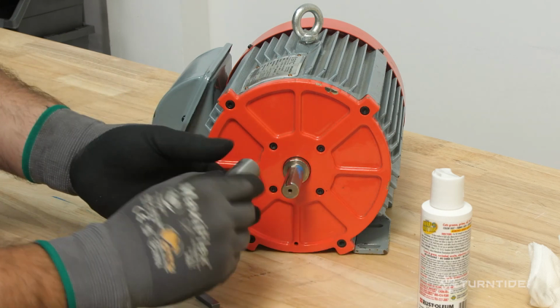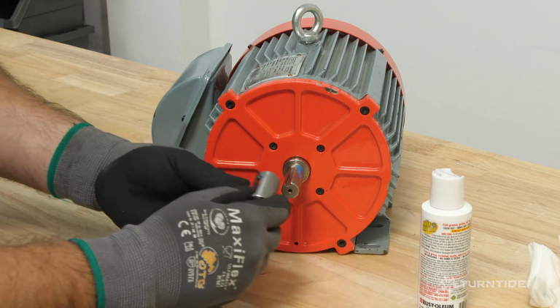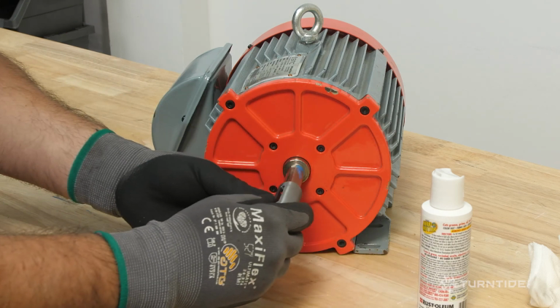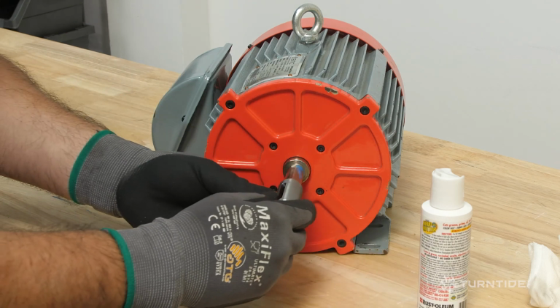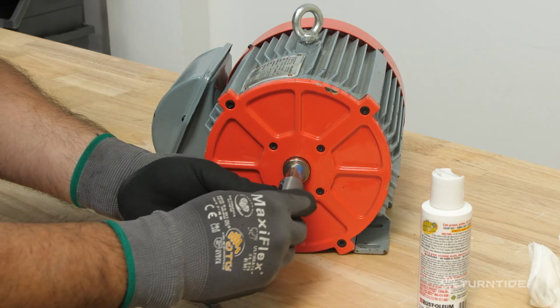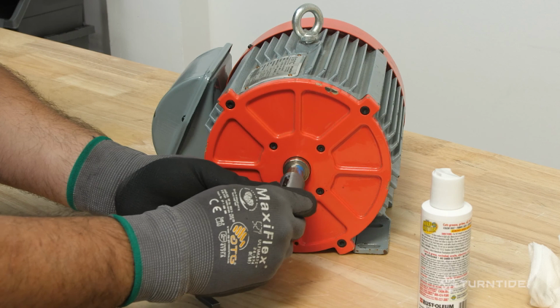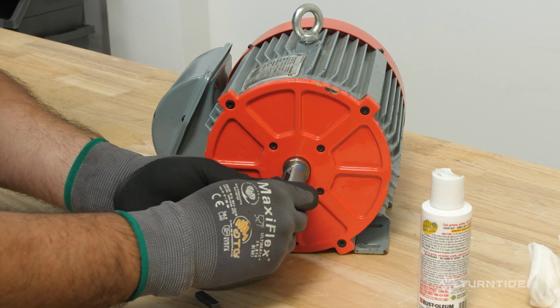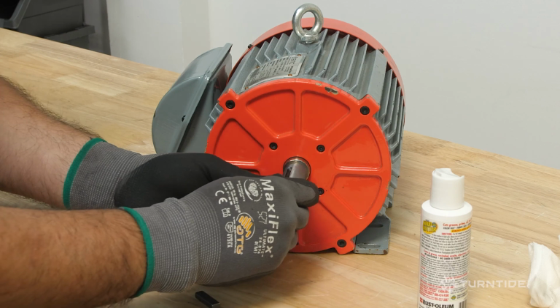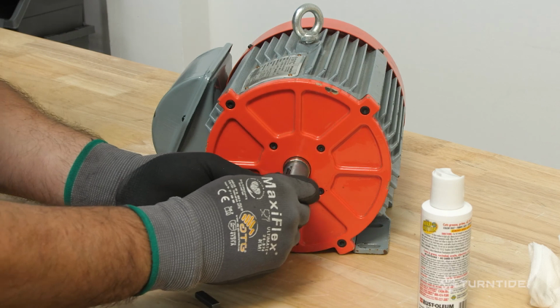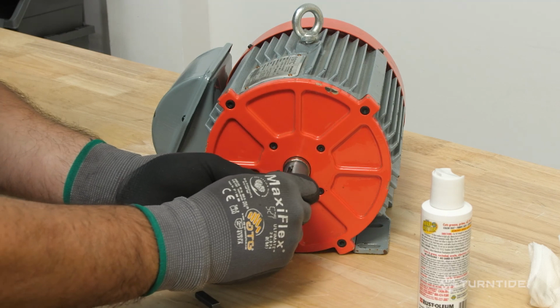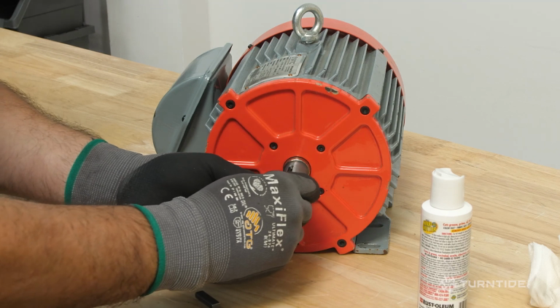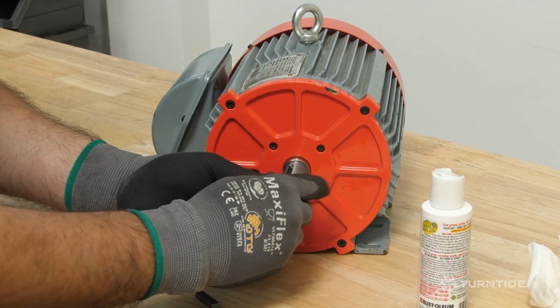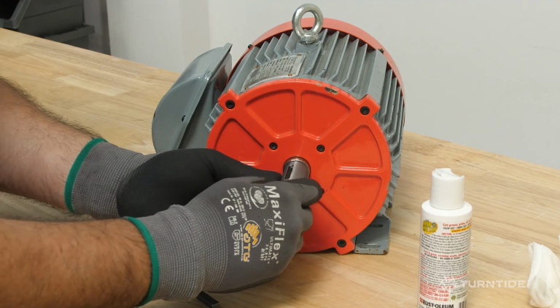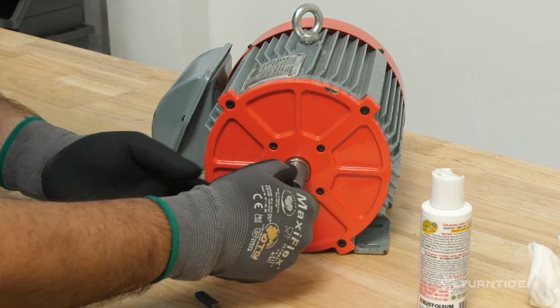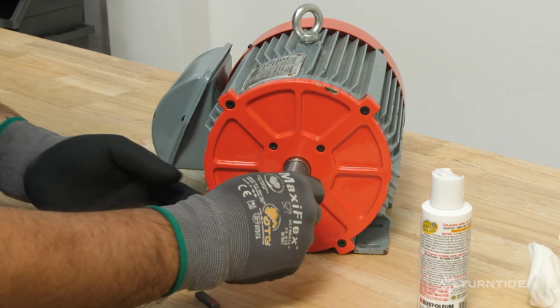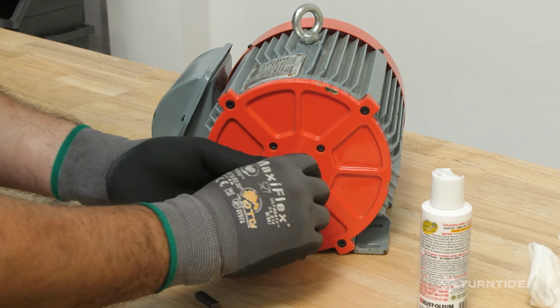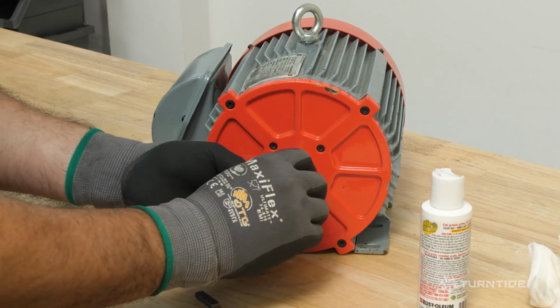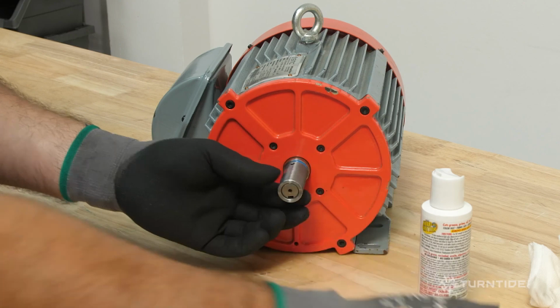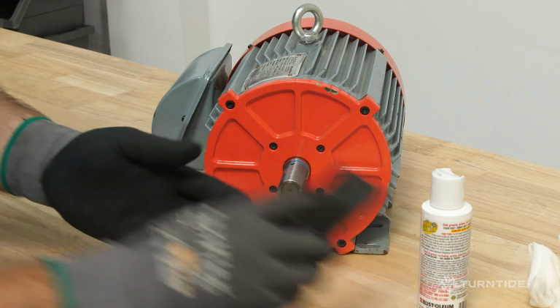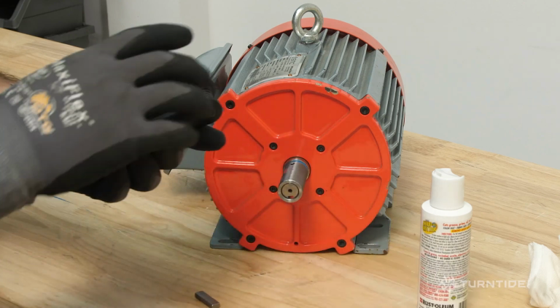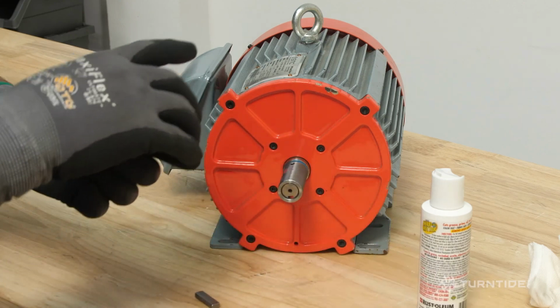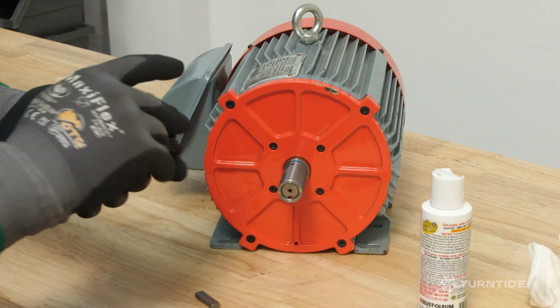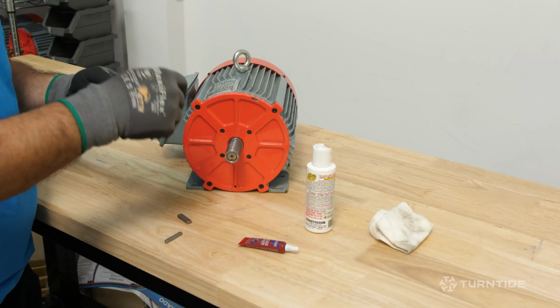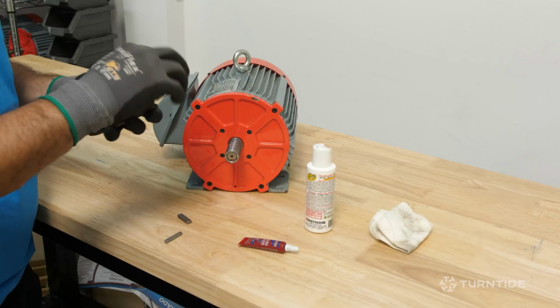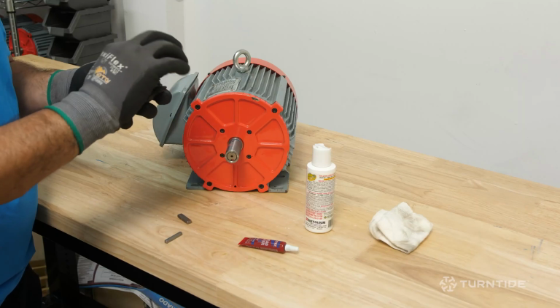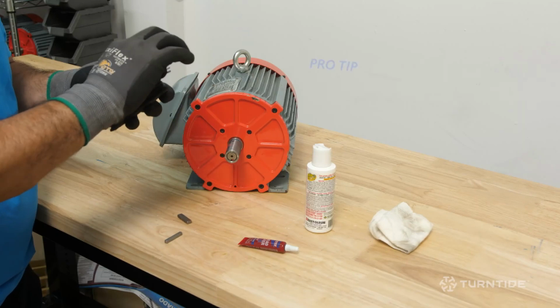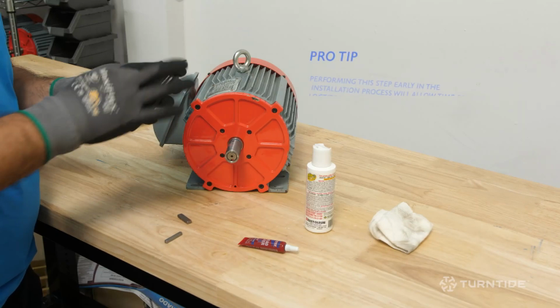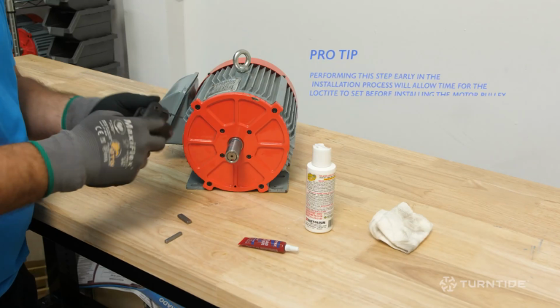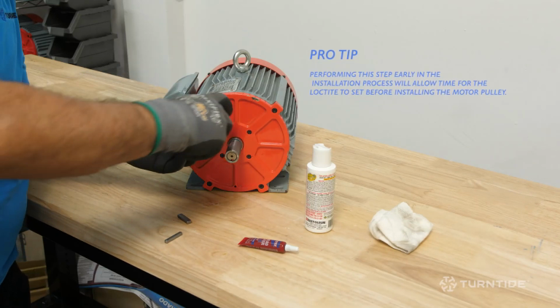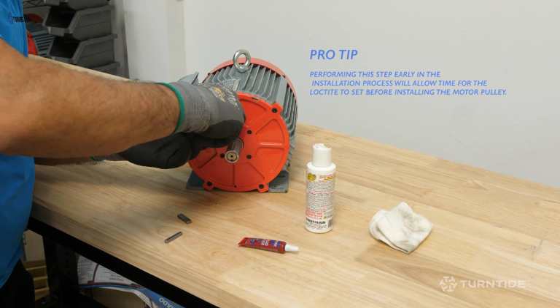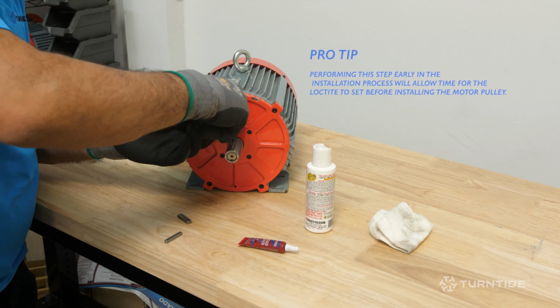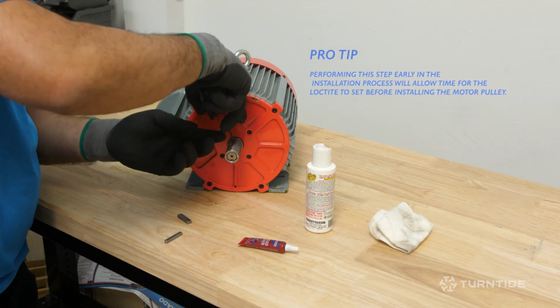Slide the shaft adapter in place with the hex screw toward the motor.